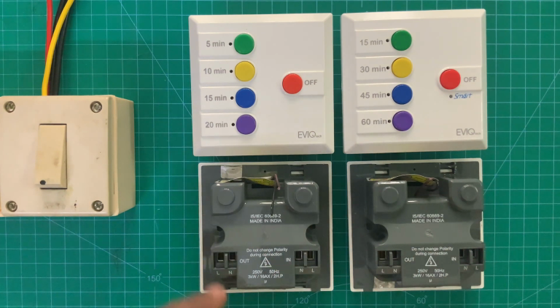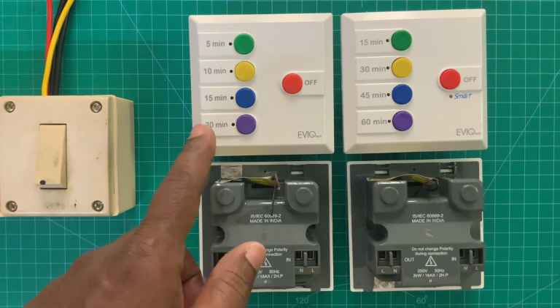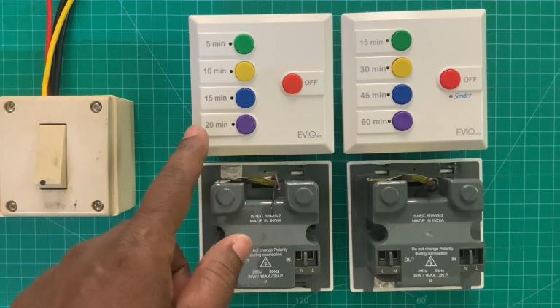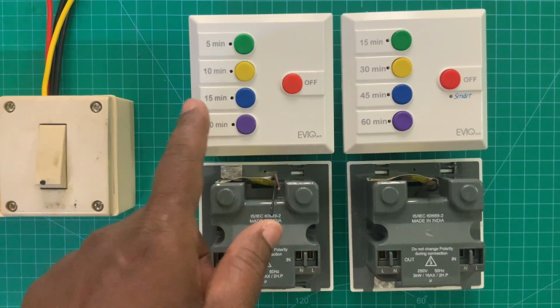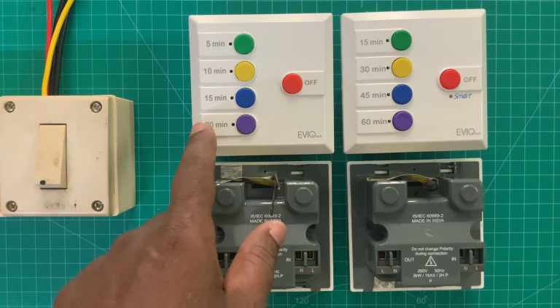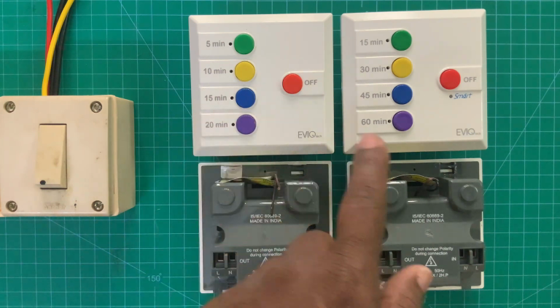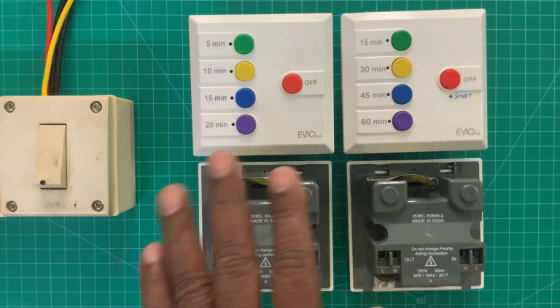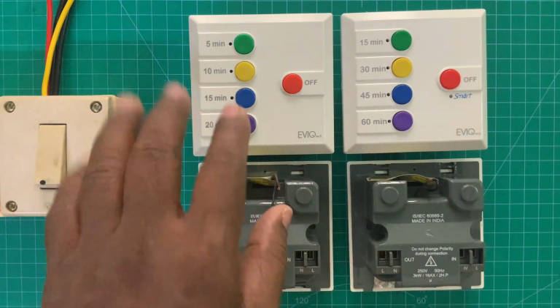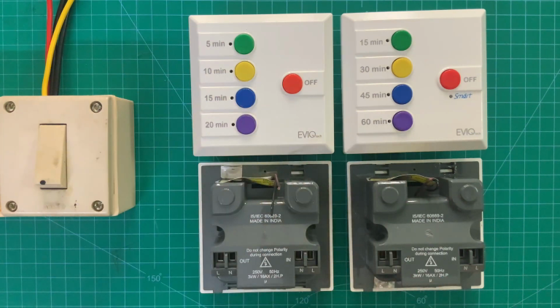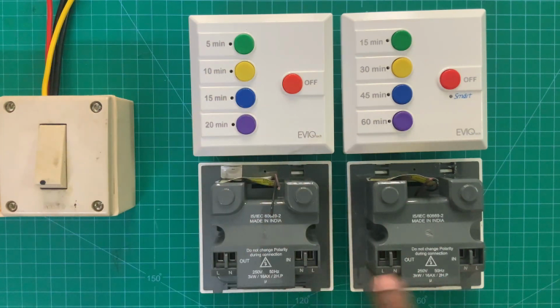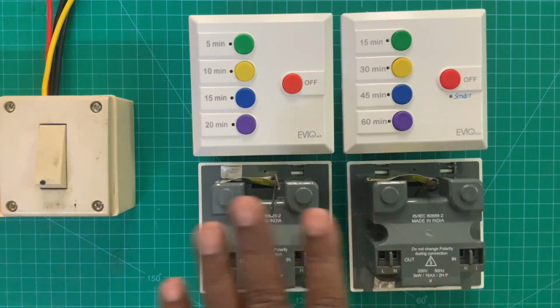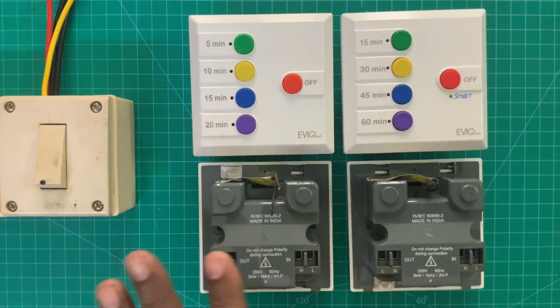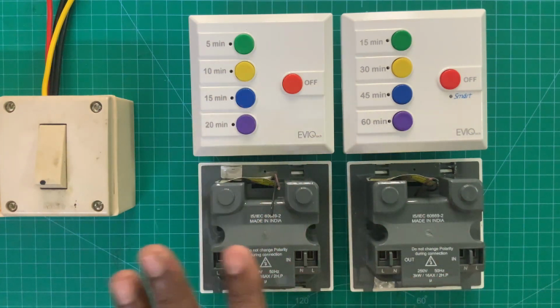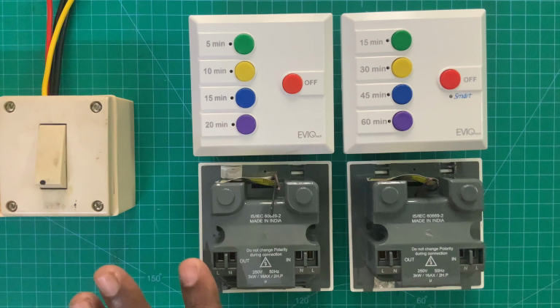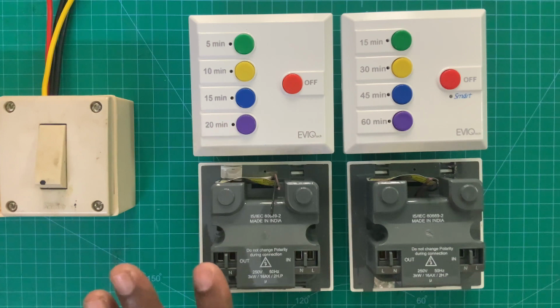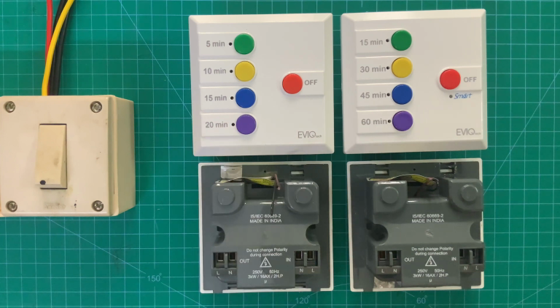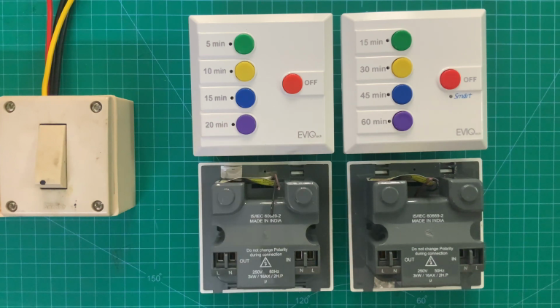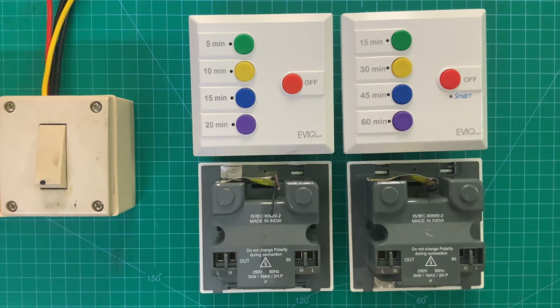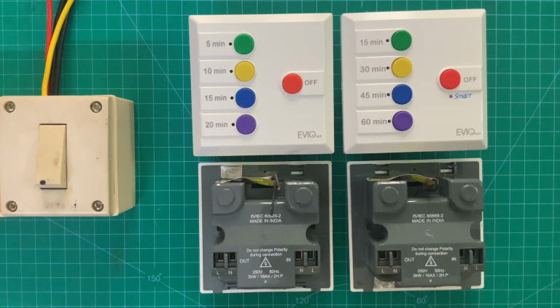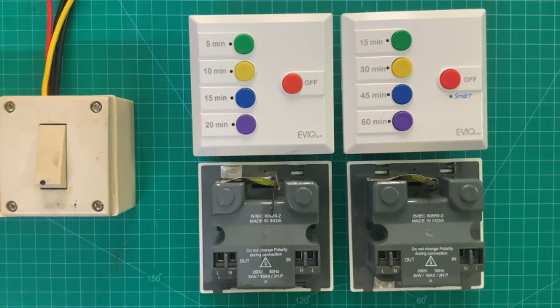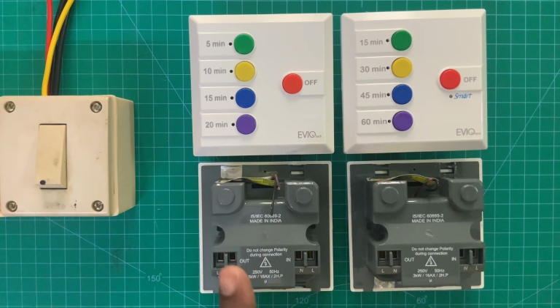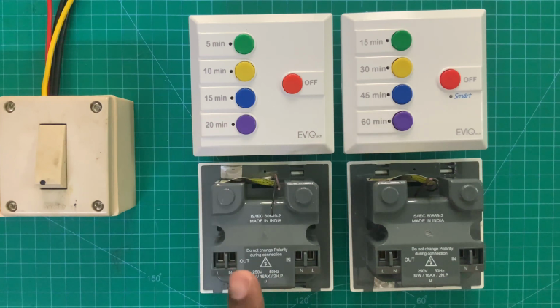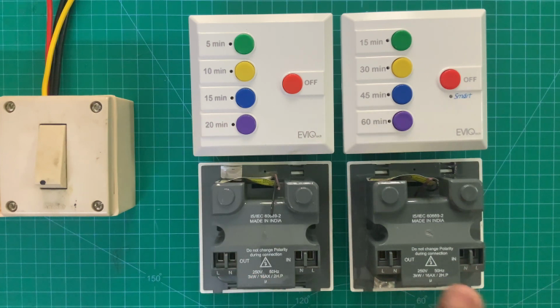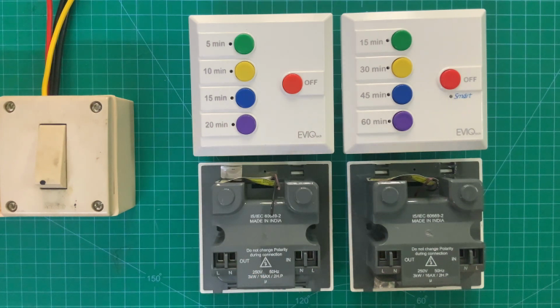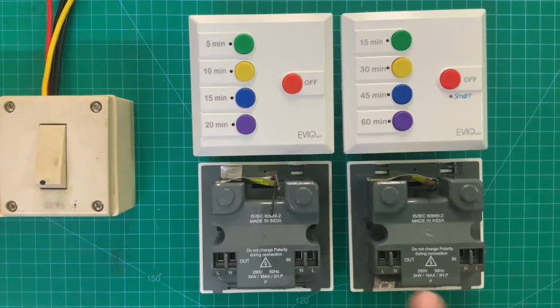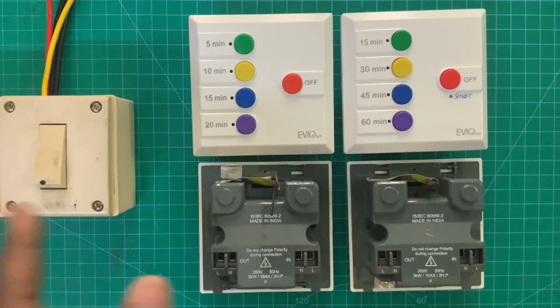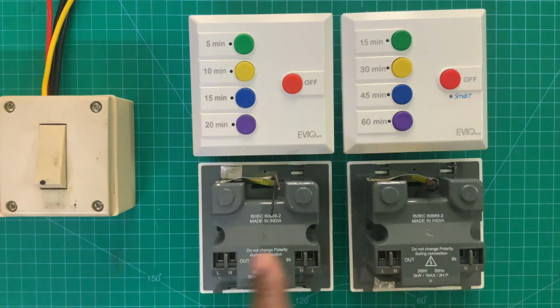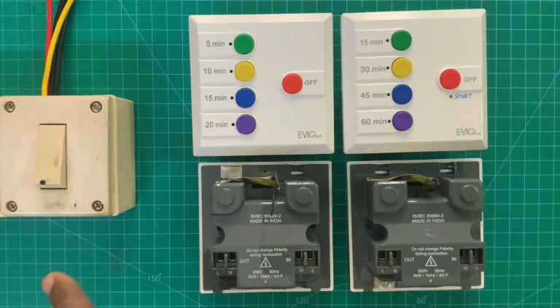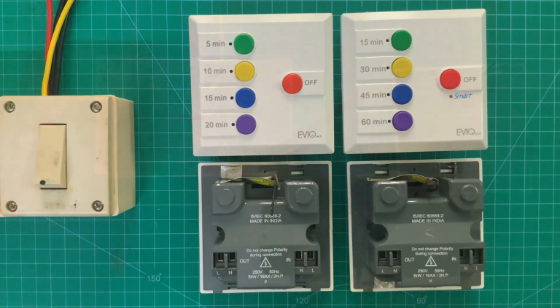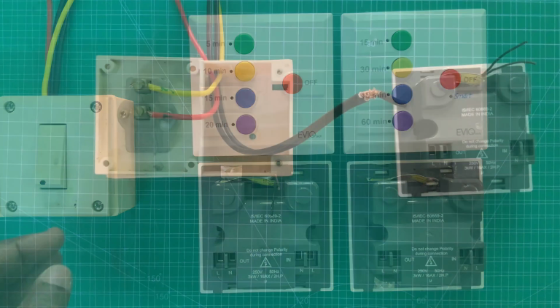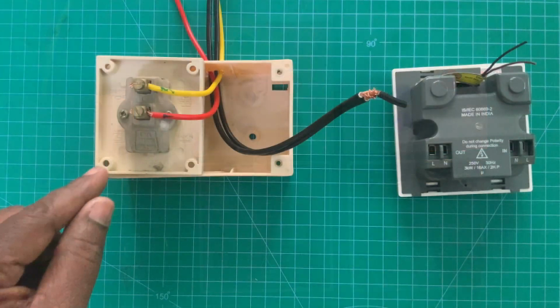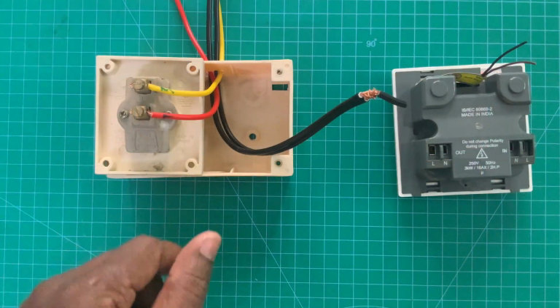The Svigo Smart and Svigo — the rear connections are almost the same, nothing is different. We will take Svigo Smart and I will explain the connection detail.